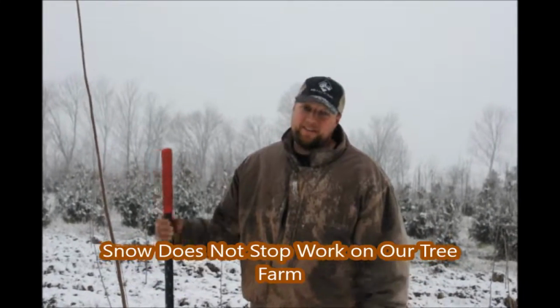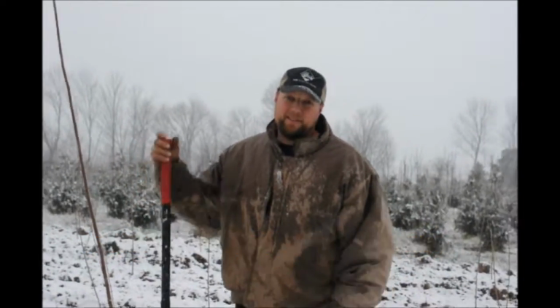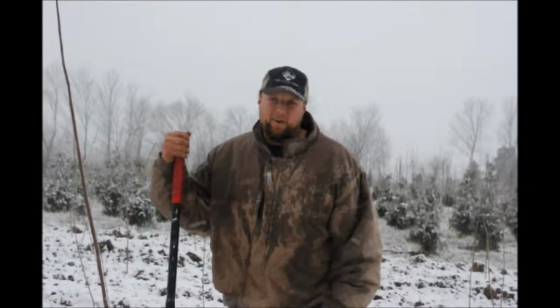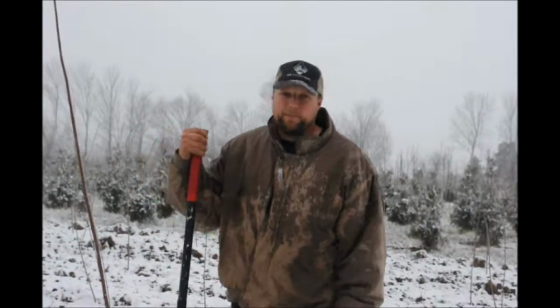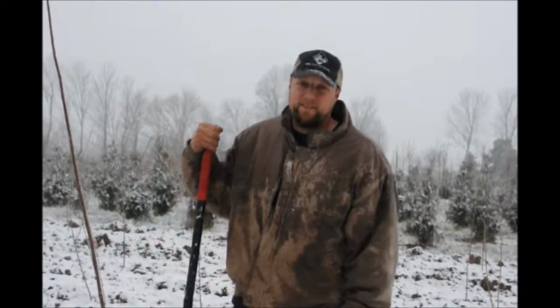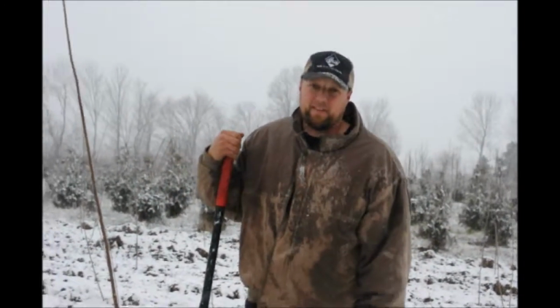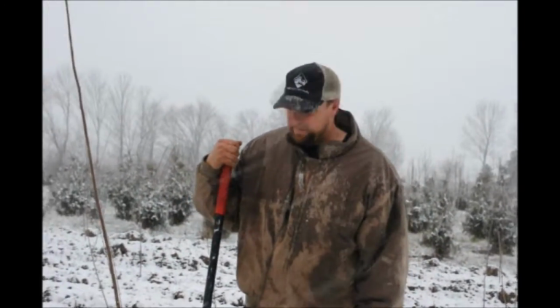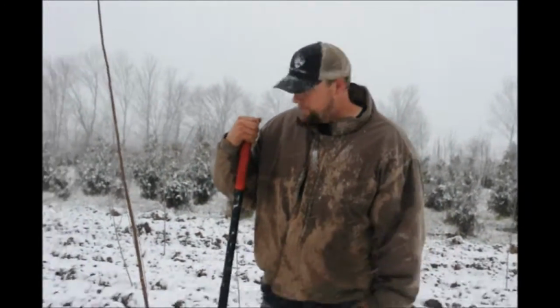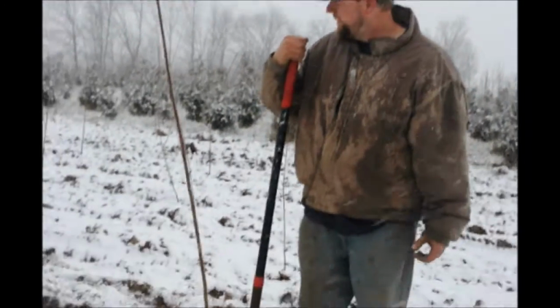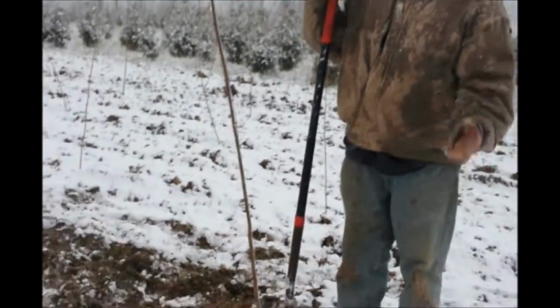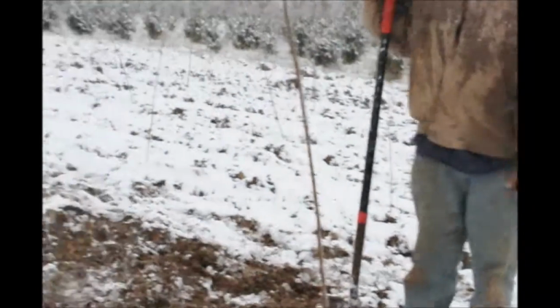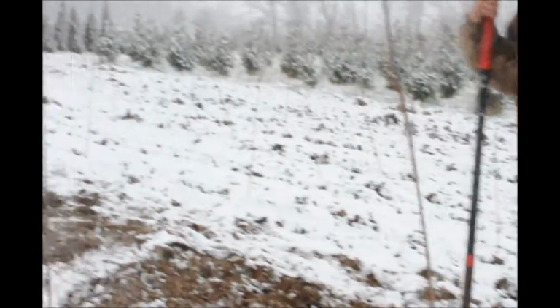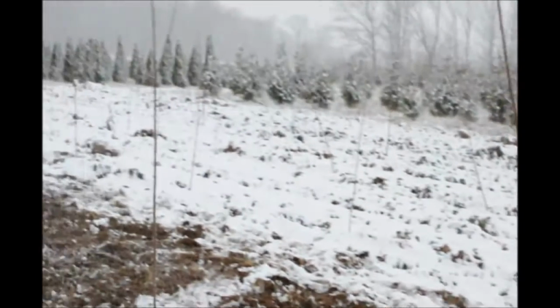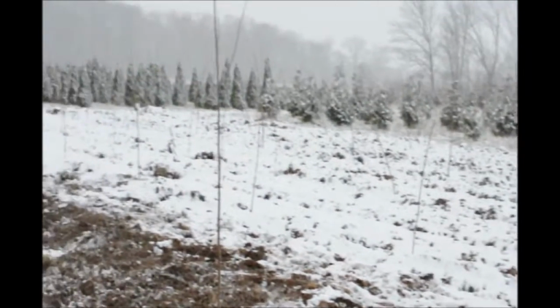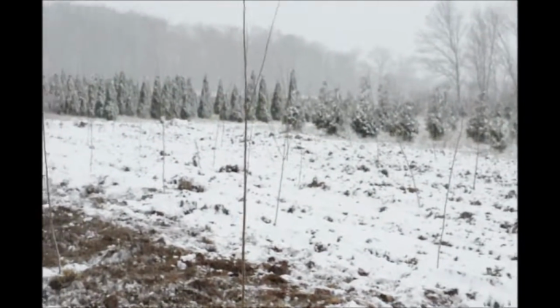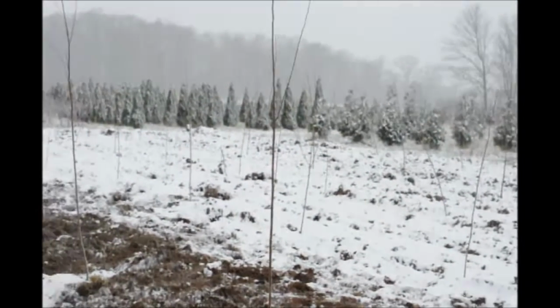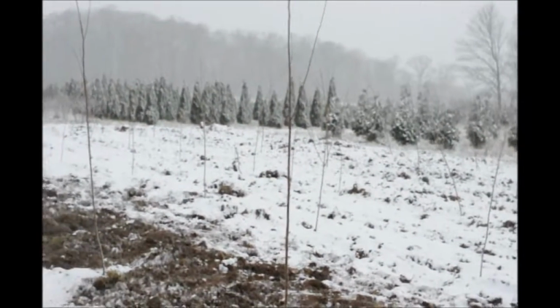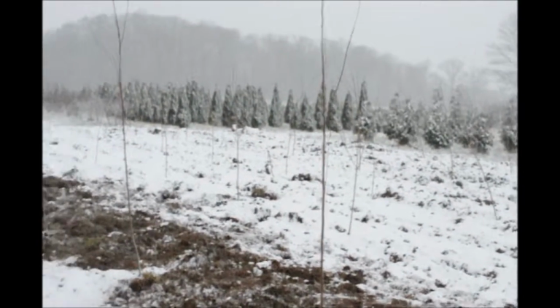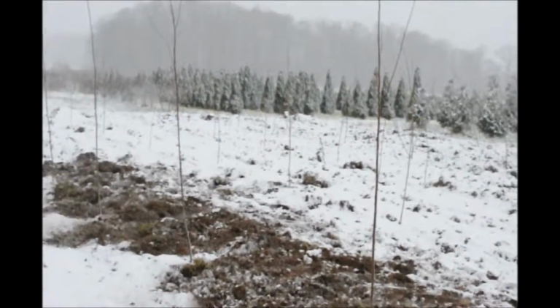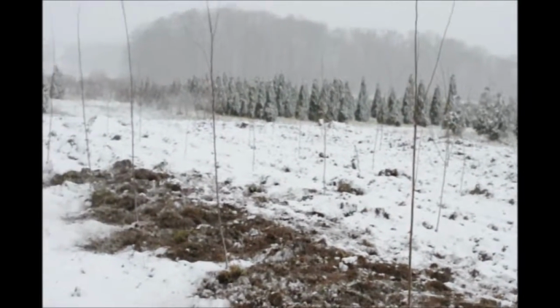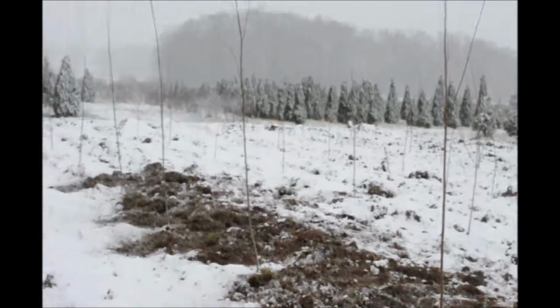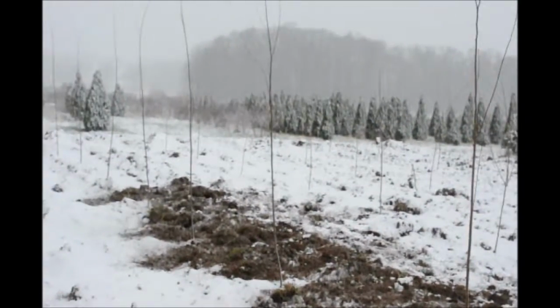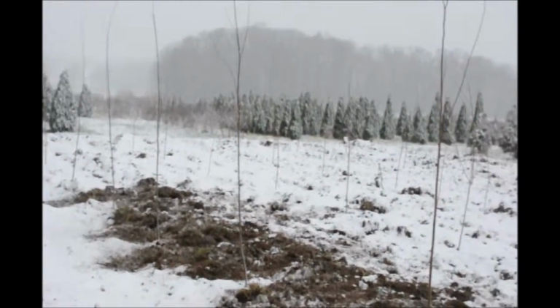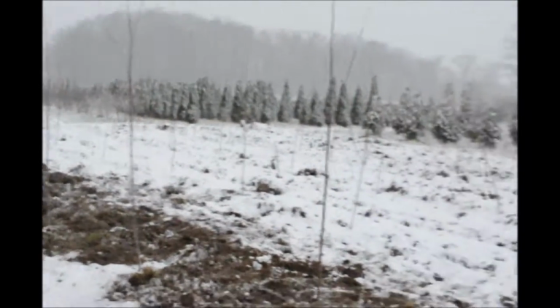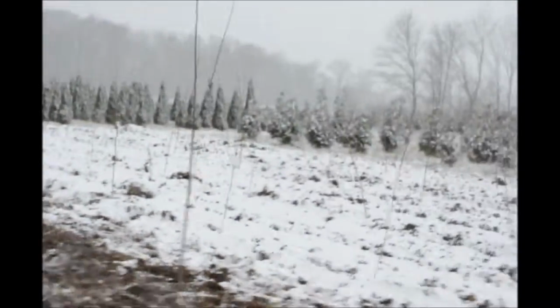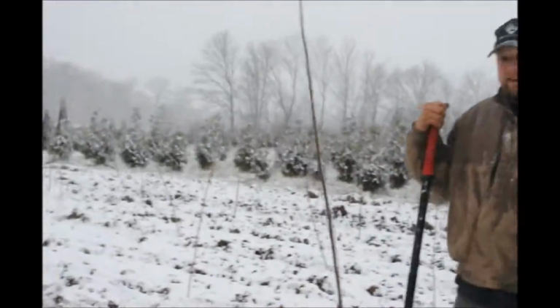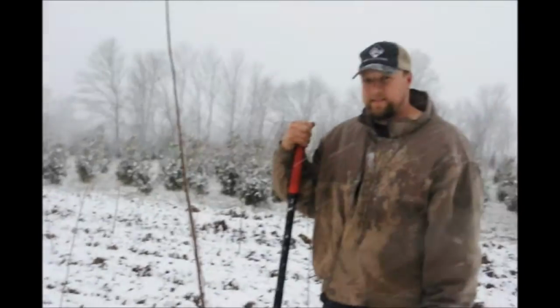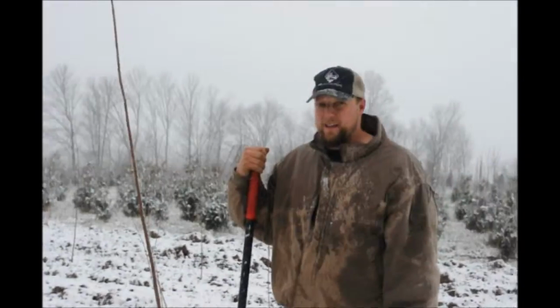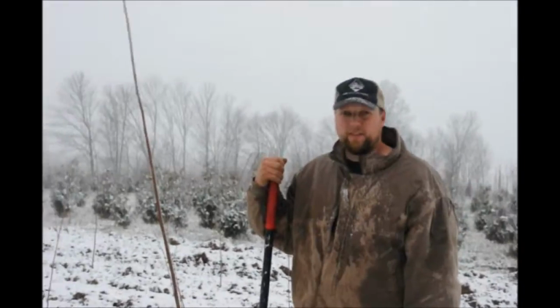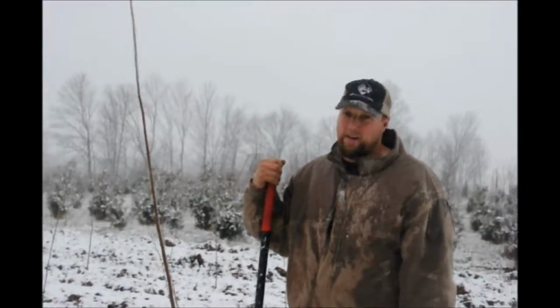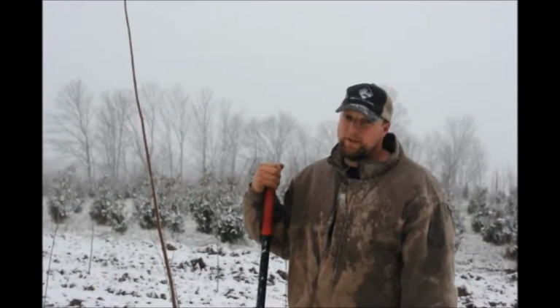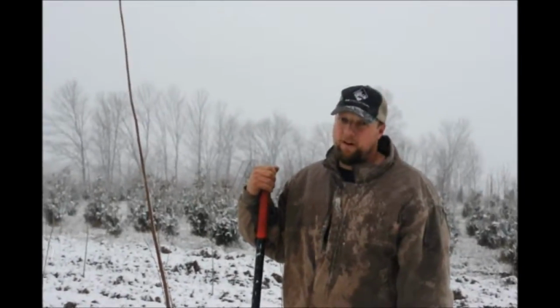Yesterday it was almost up to 70 degrees, and we planted — I think like 650 trees. We finished last night about 7:30, and it was pretty dark.